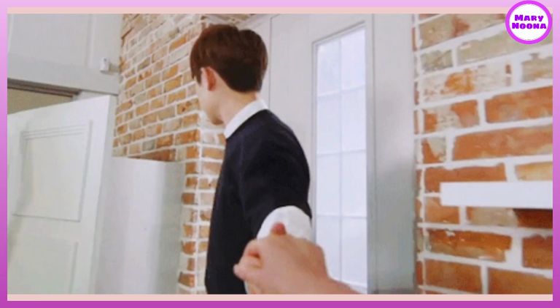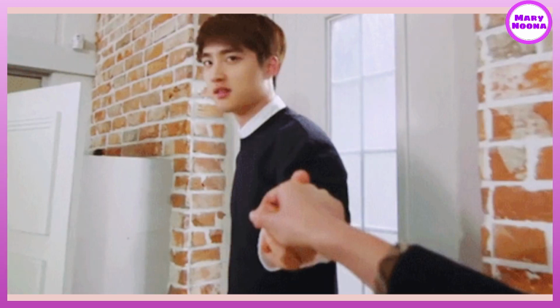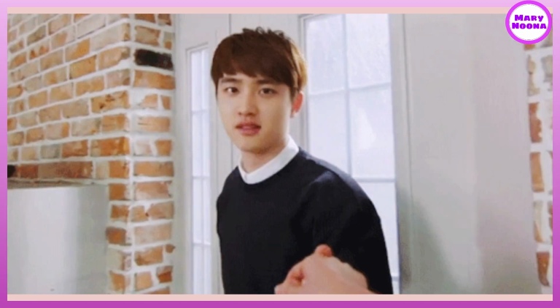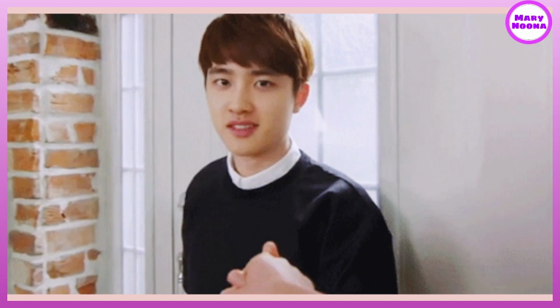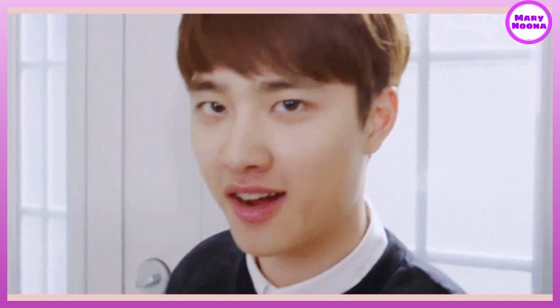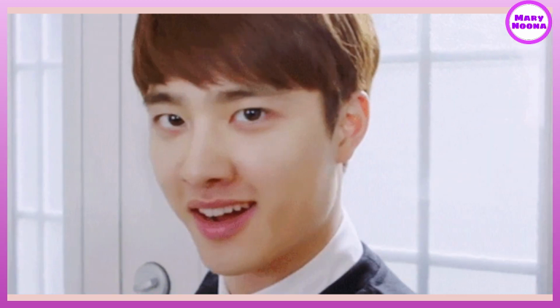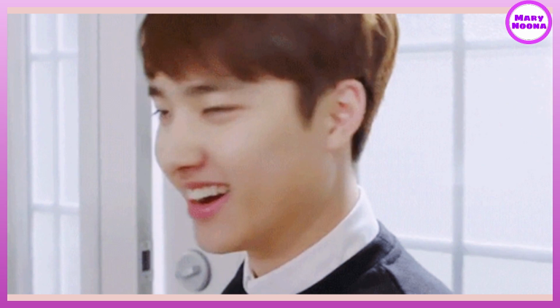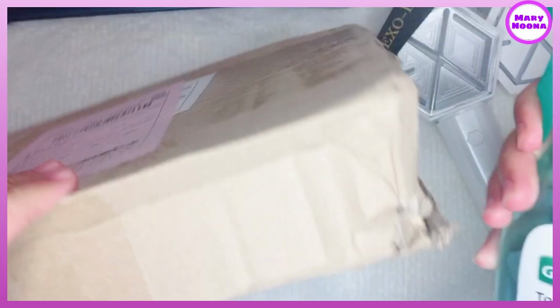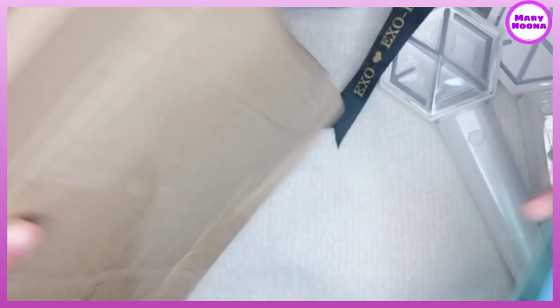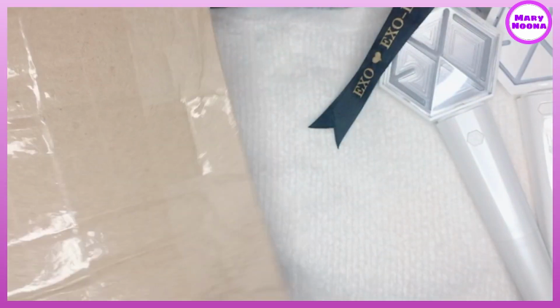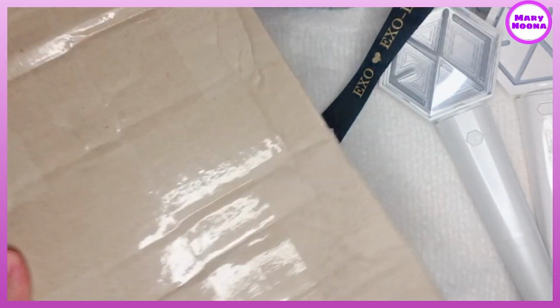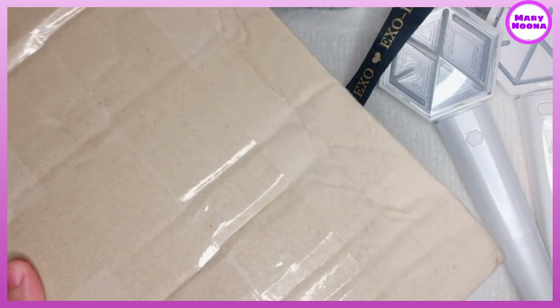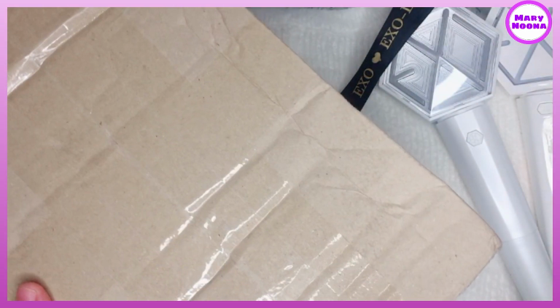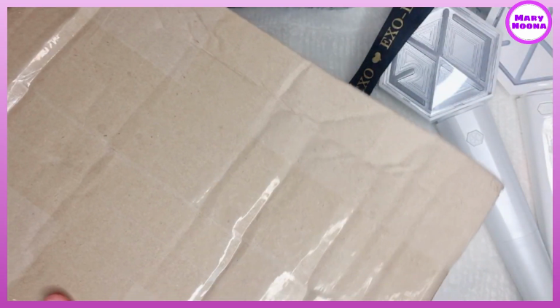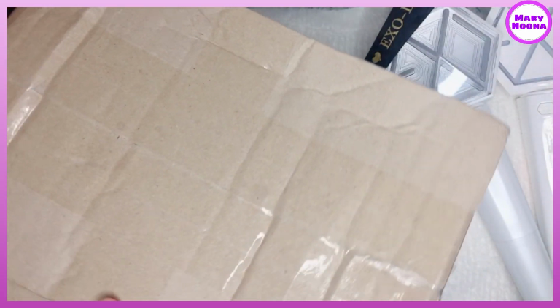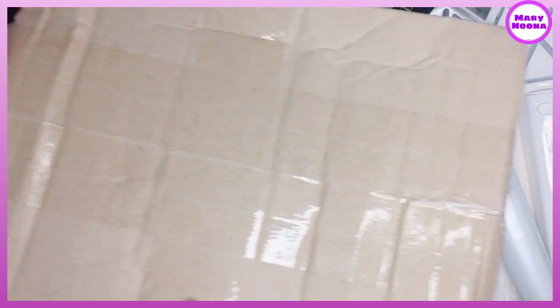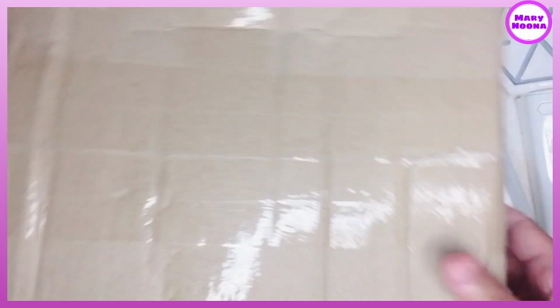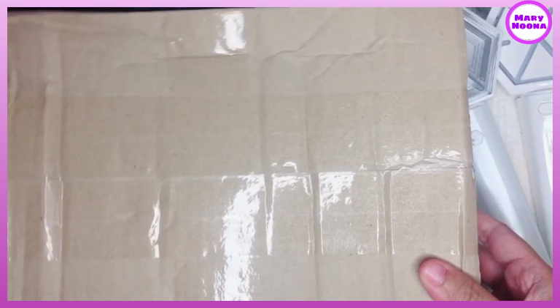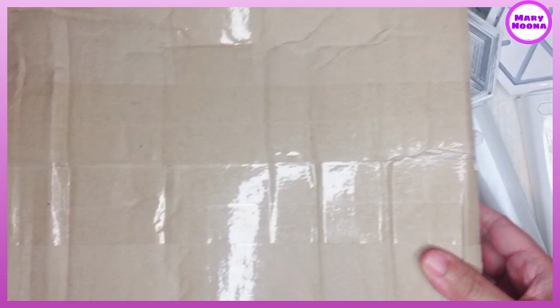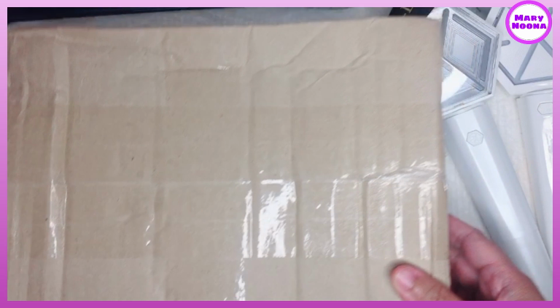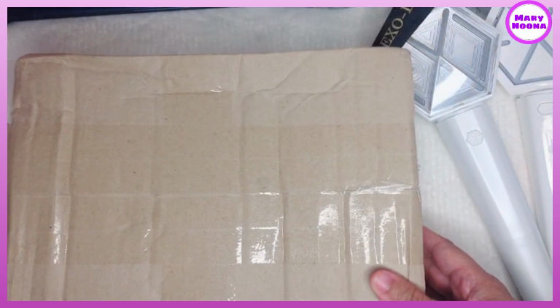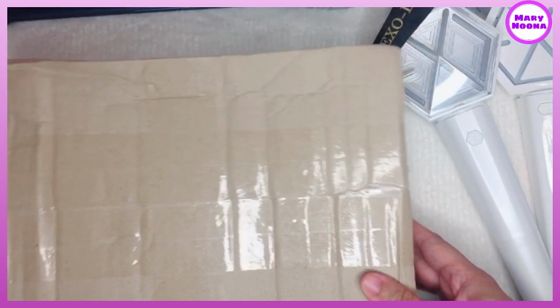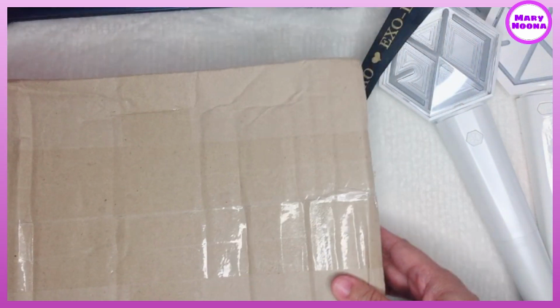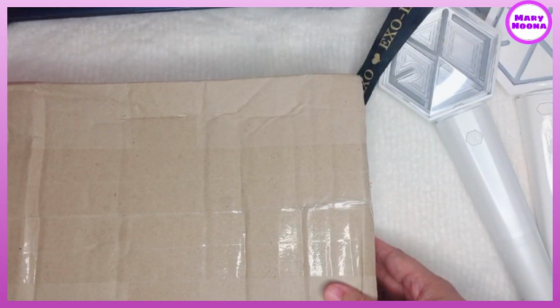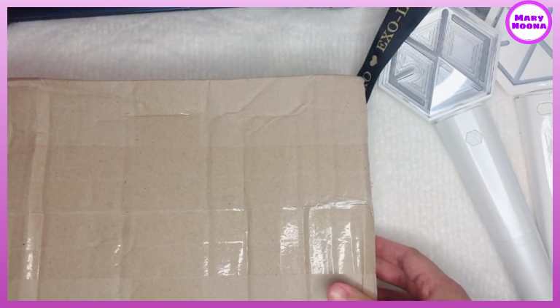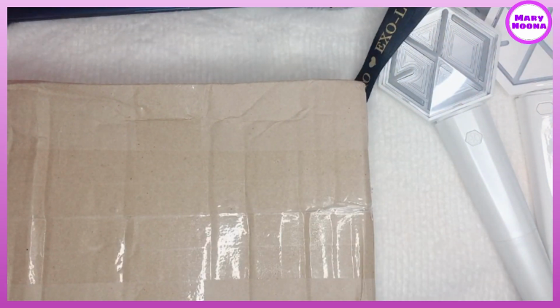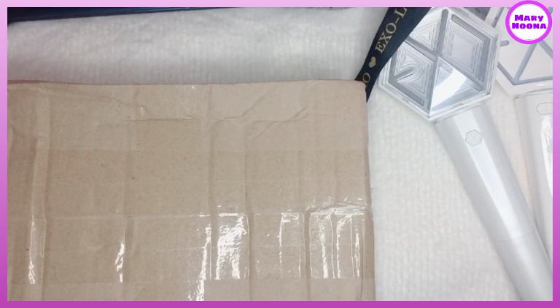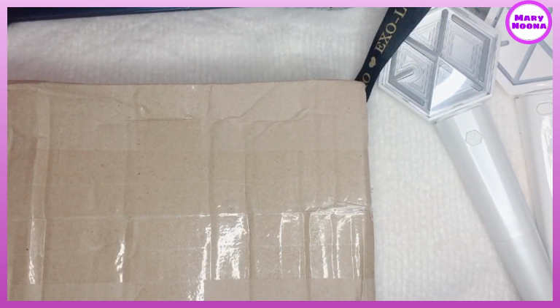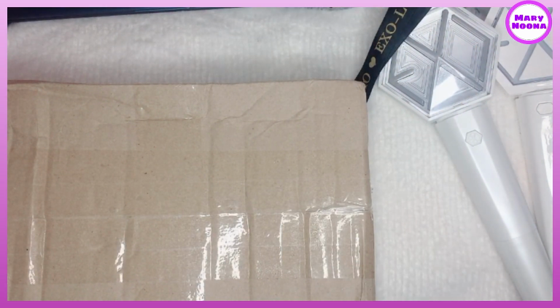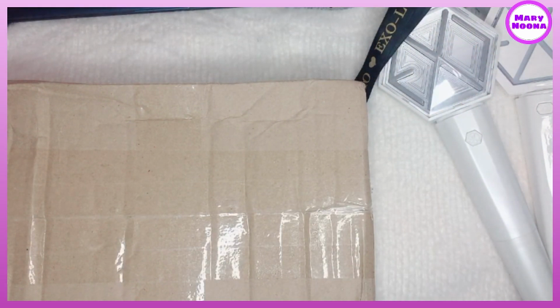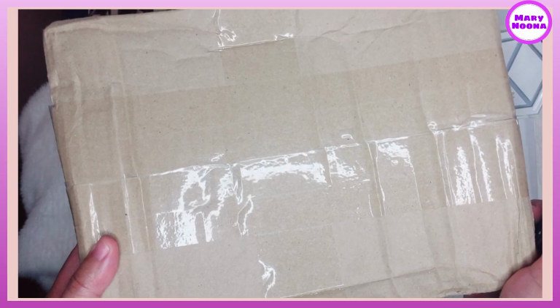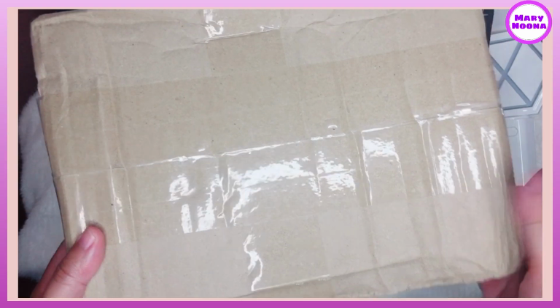So let's start the unboxing! First, we need to disinfect the box for our safety. If you will purchase this through pre-order, it usually takes a month to be delivered.